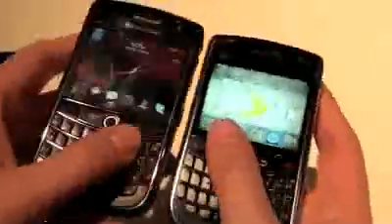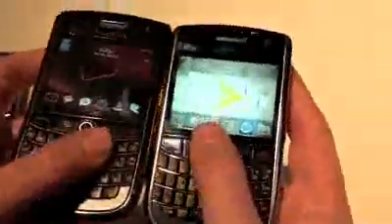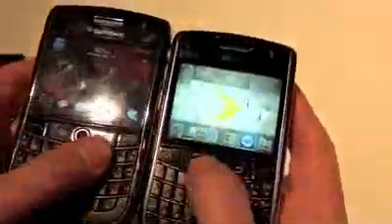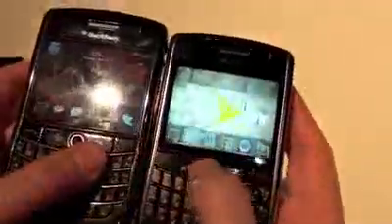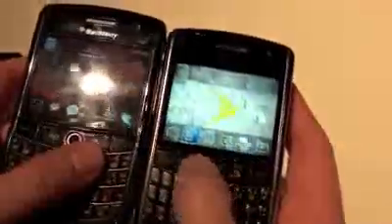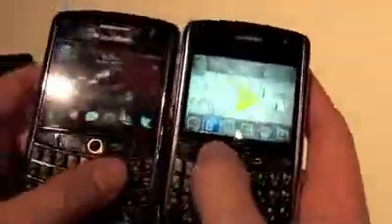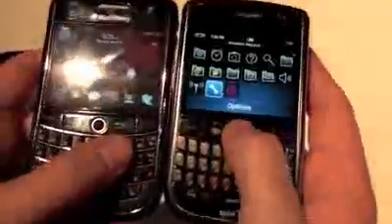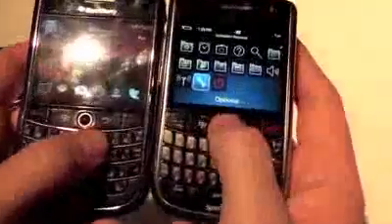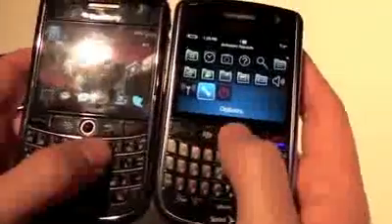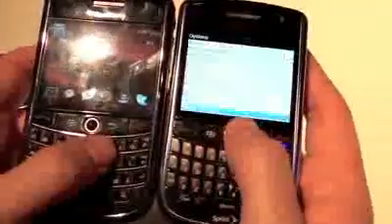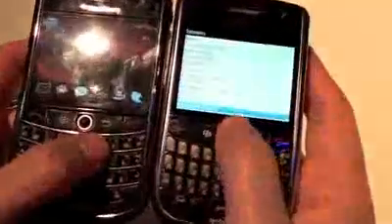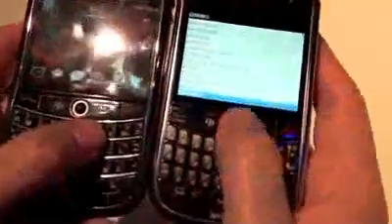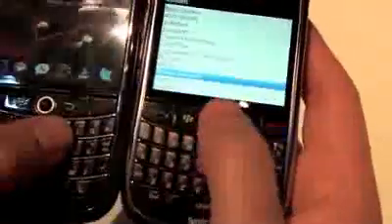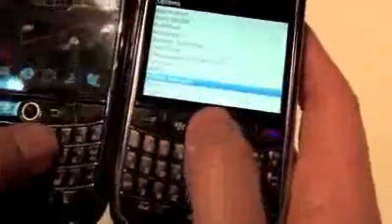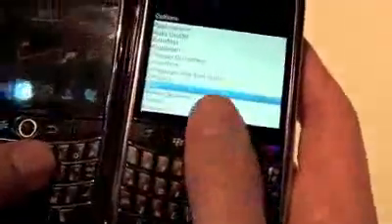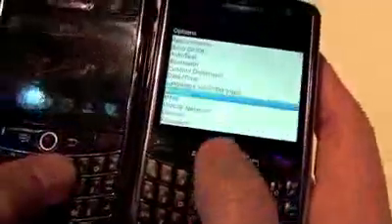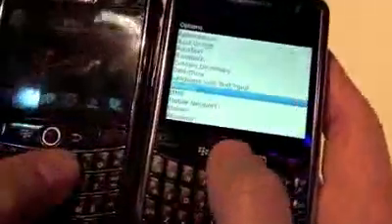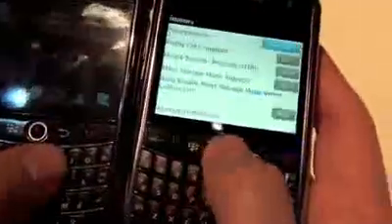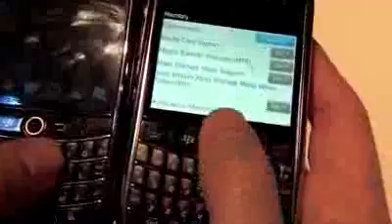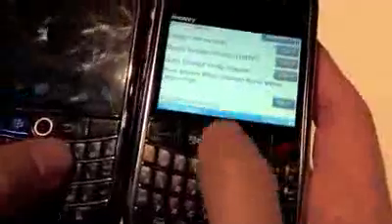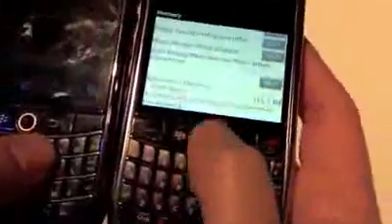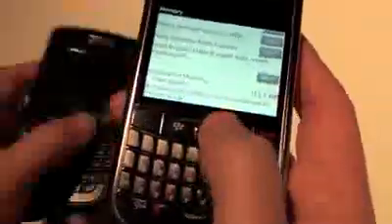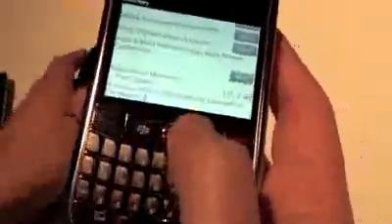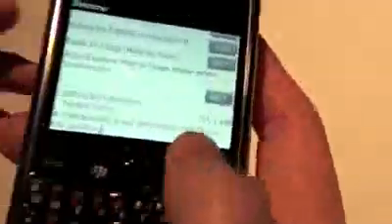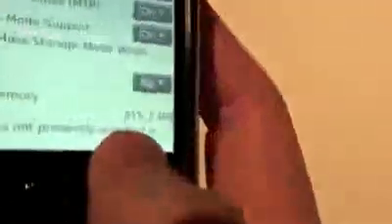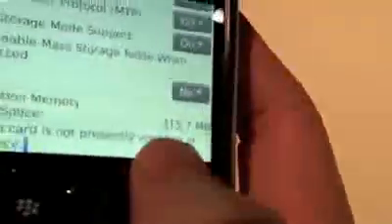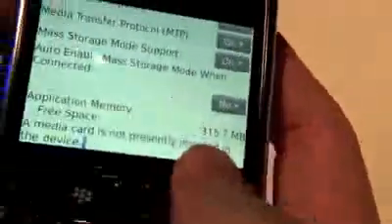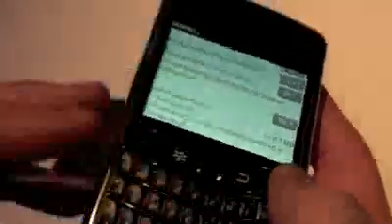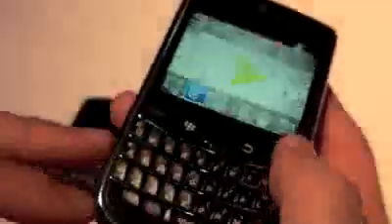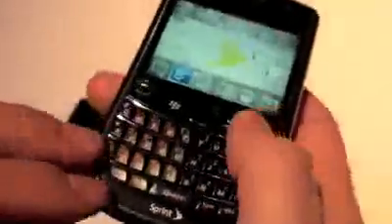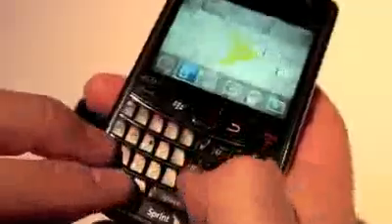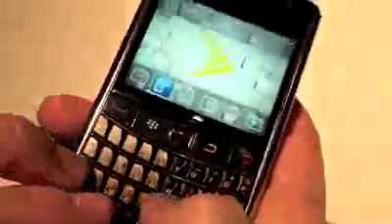And maybe the coolest thing we've seen is the change in memory. This bad boy has got 512 flash memory, which leaves a lot more room for applications and running the device.